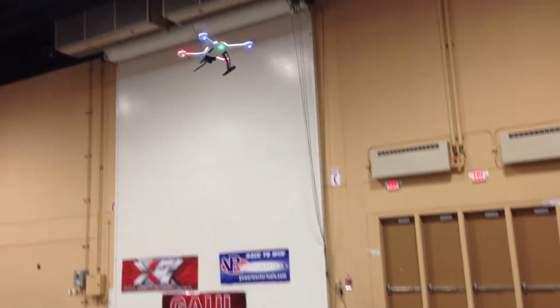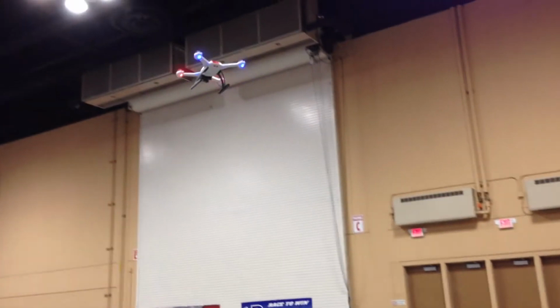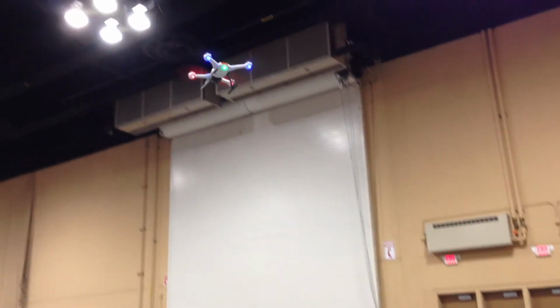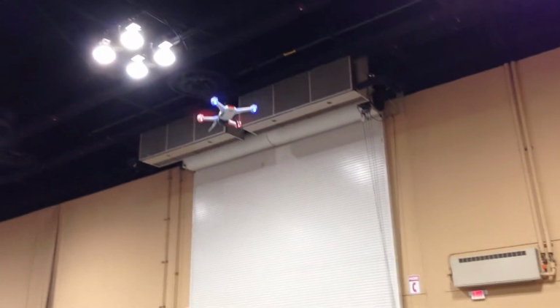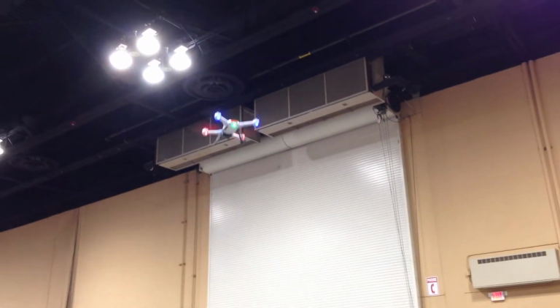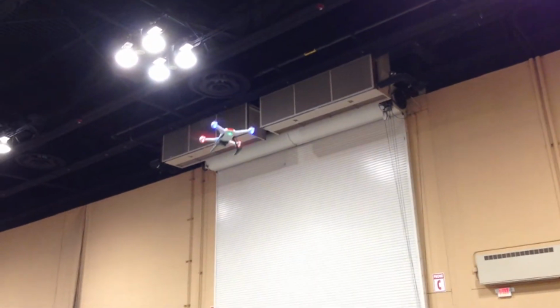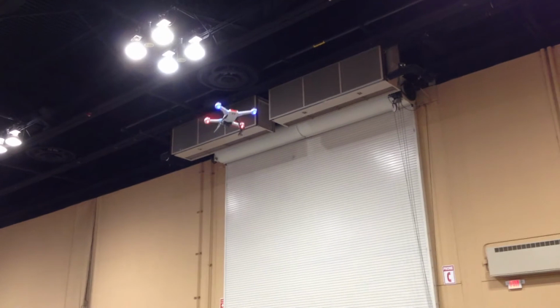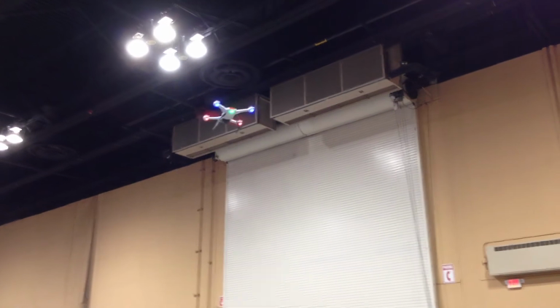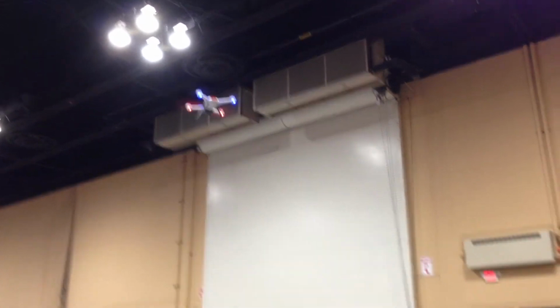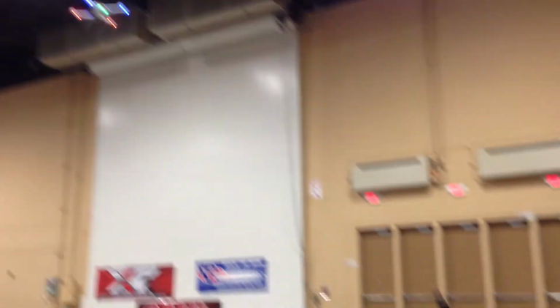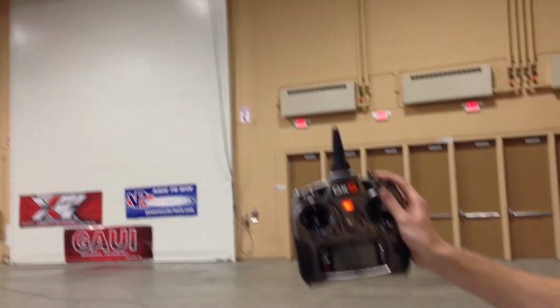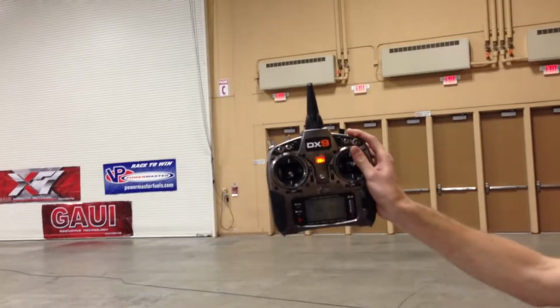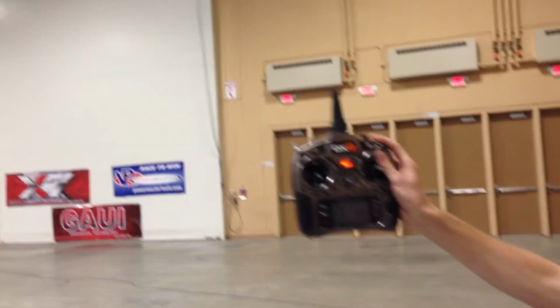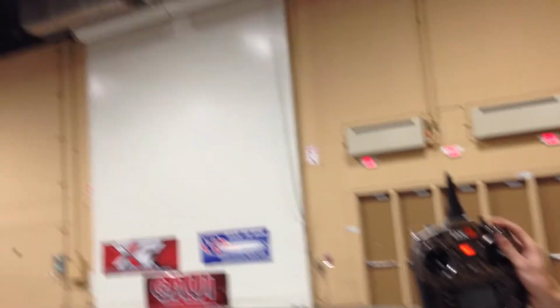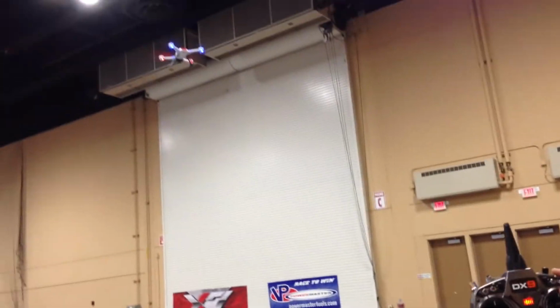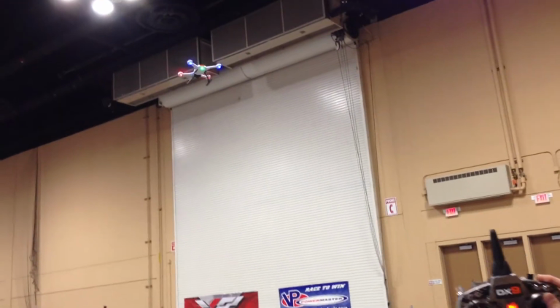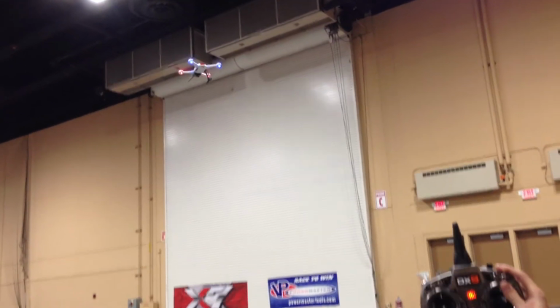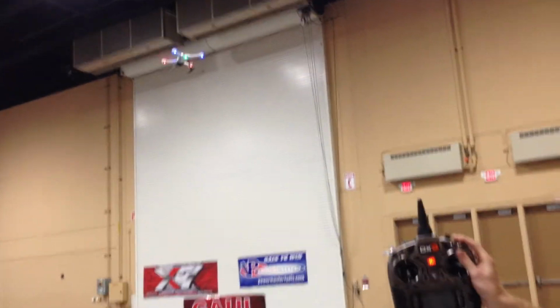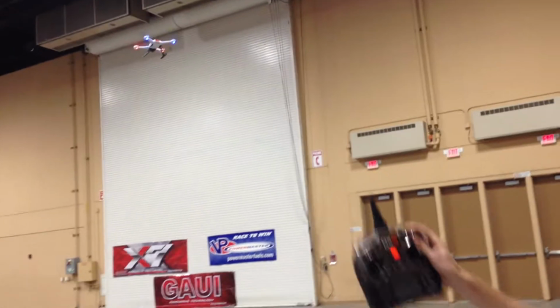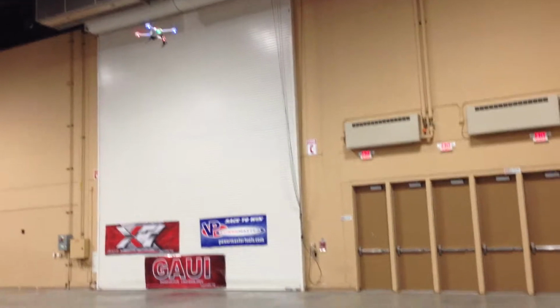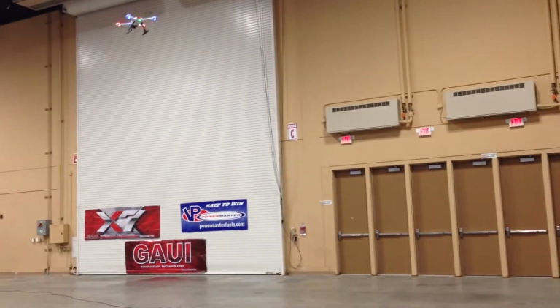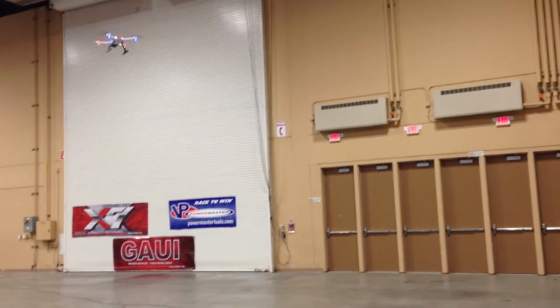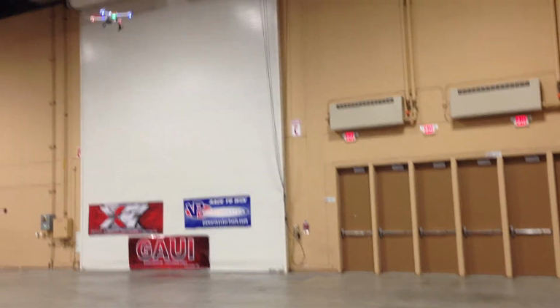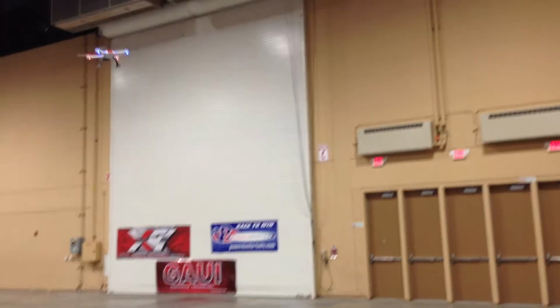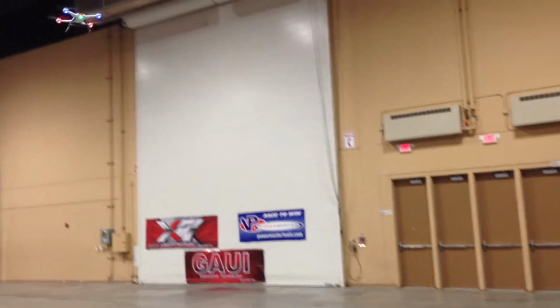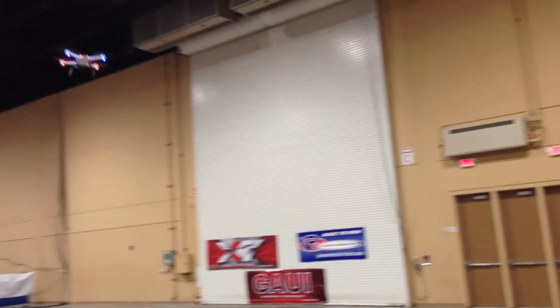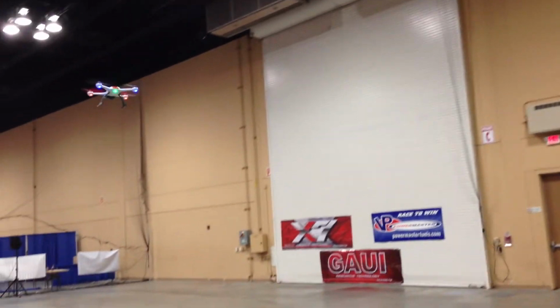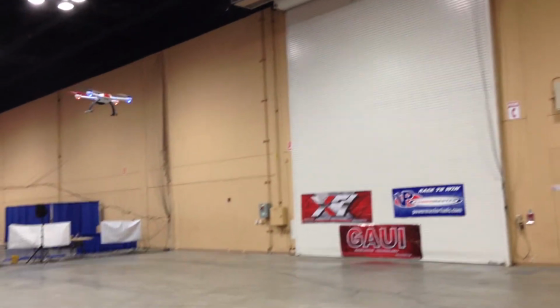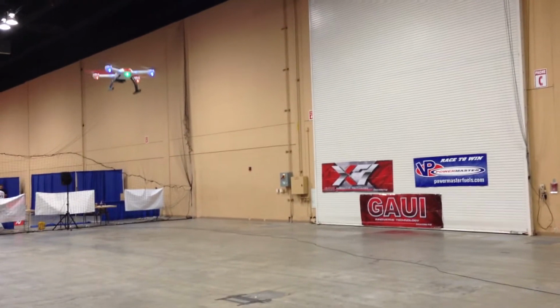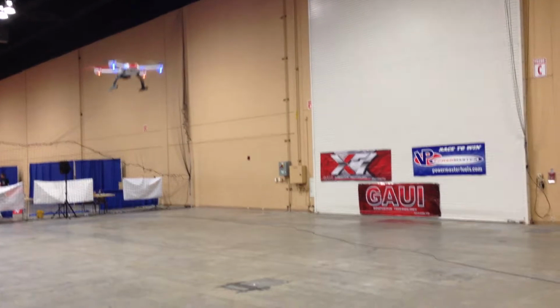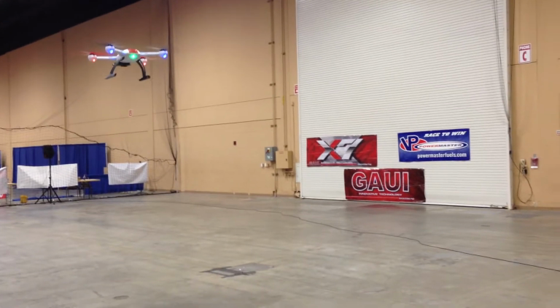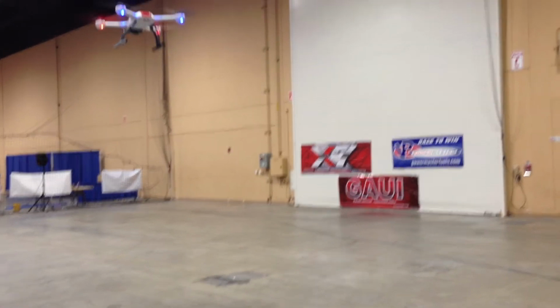So if I let go of the throttle and just put it in one position, it's going to just sit there at that altitude. If I come a little bit lower, right near it, and let go of the throttle.